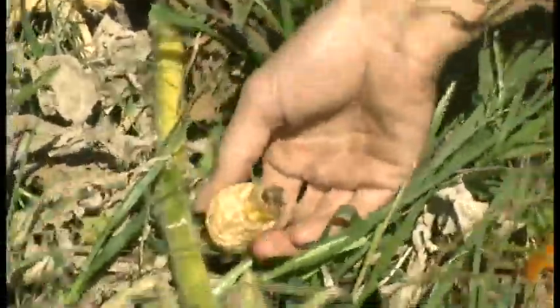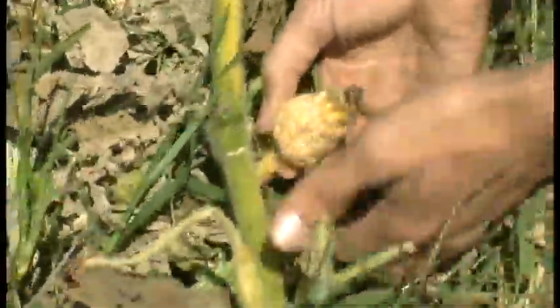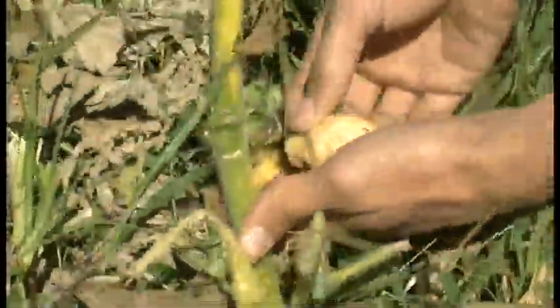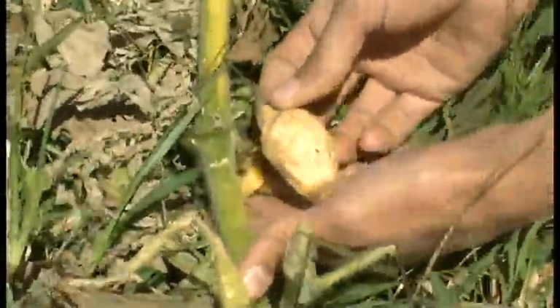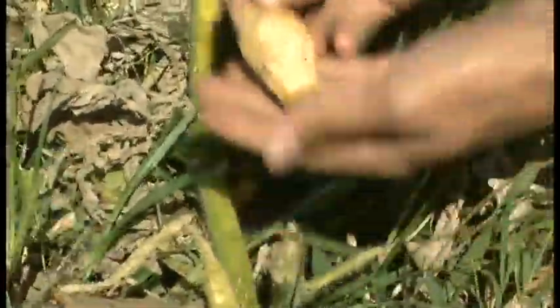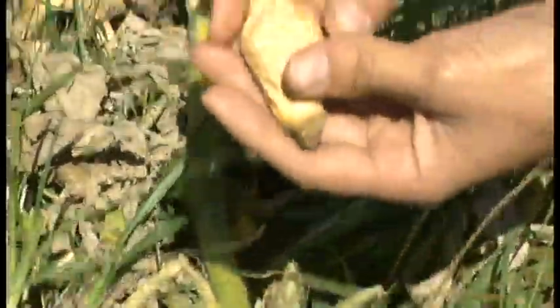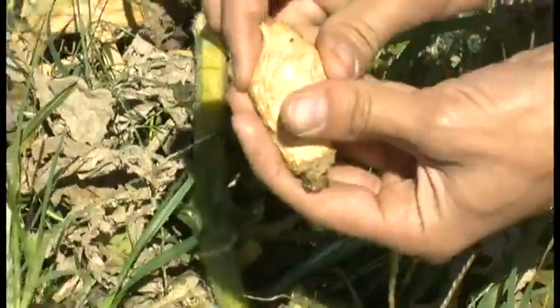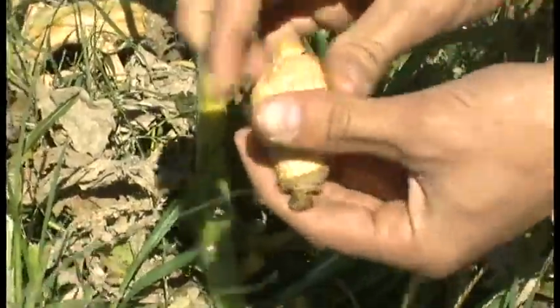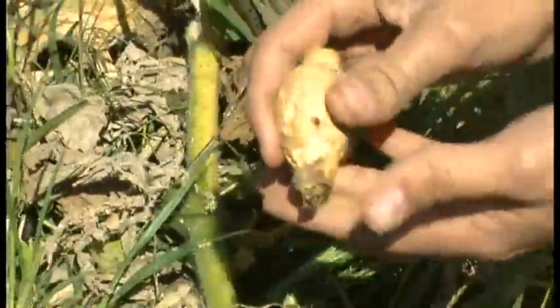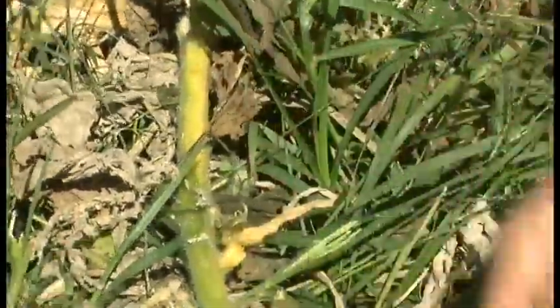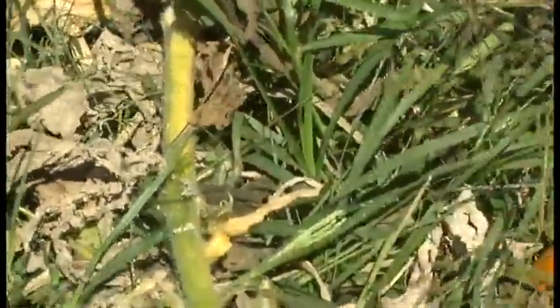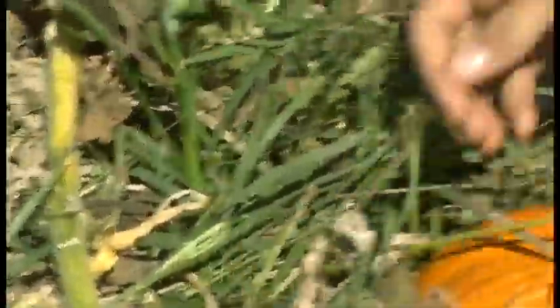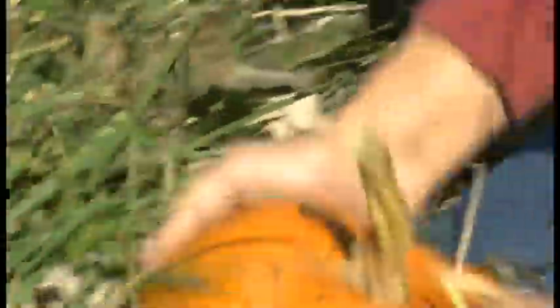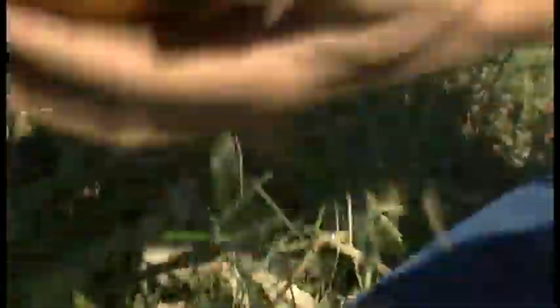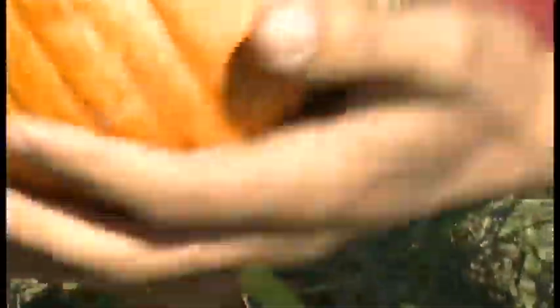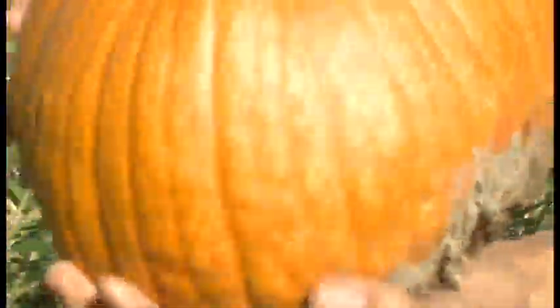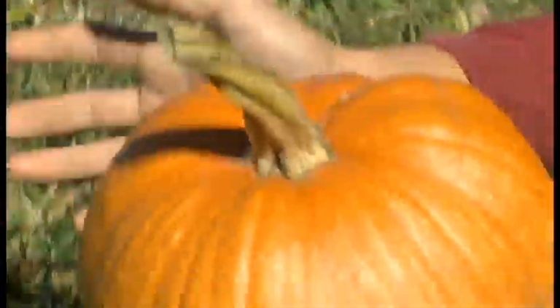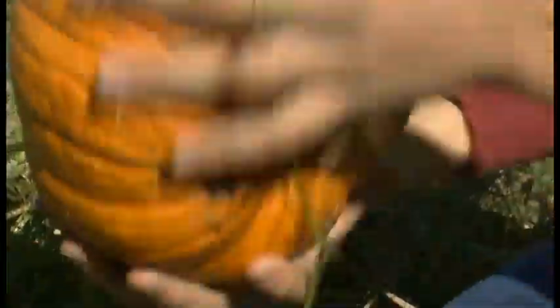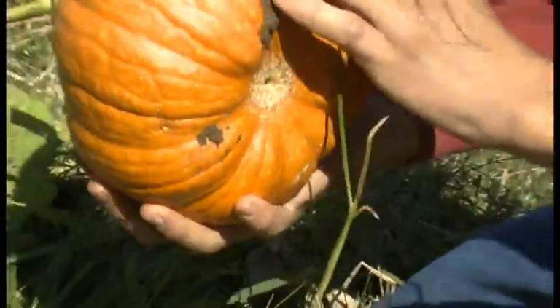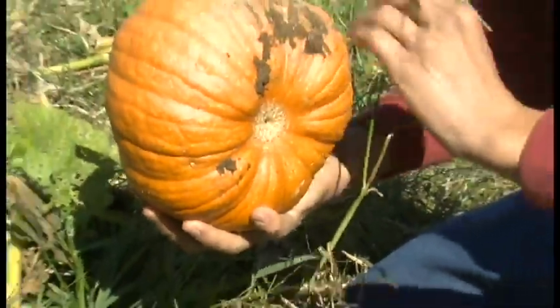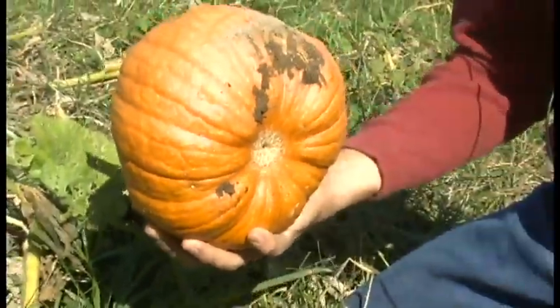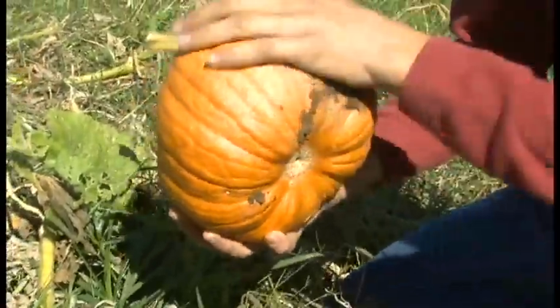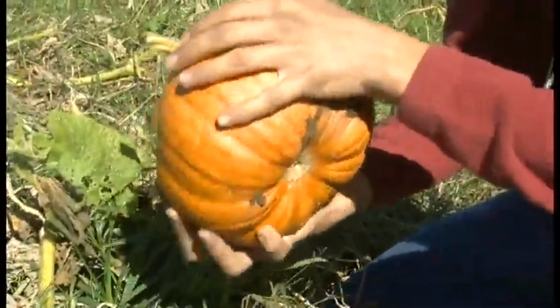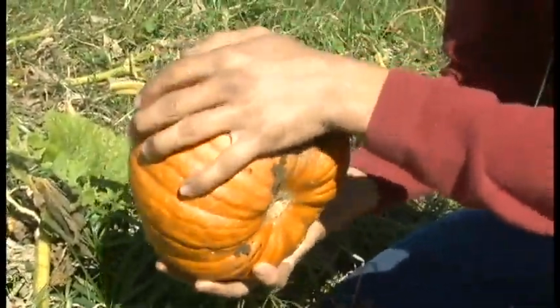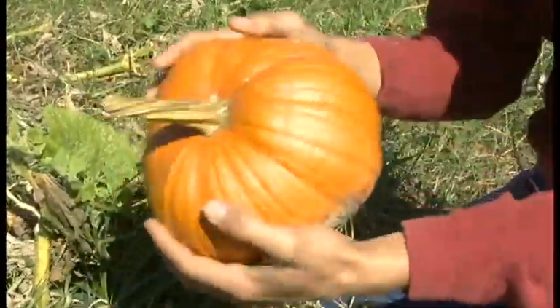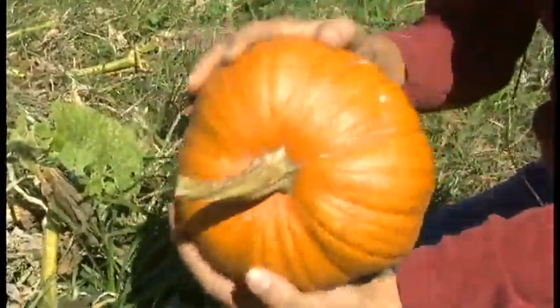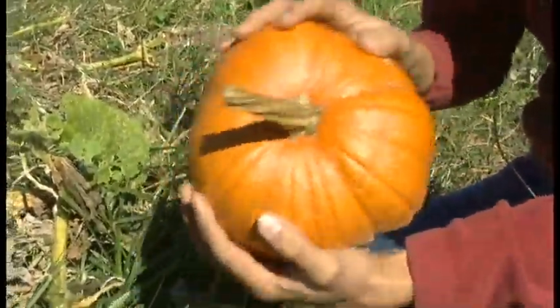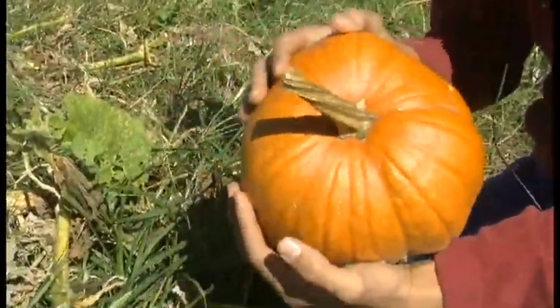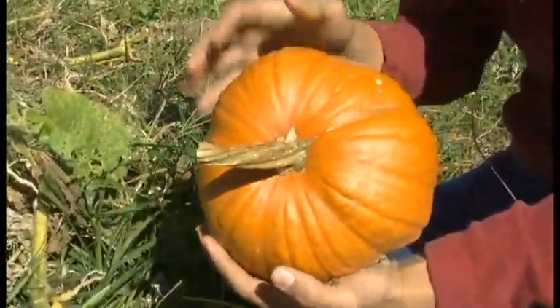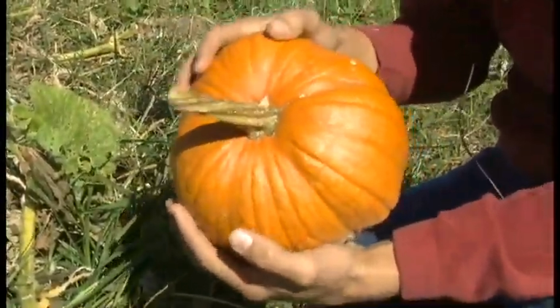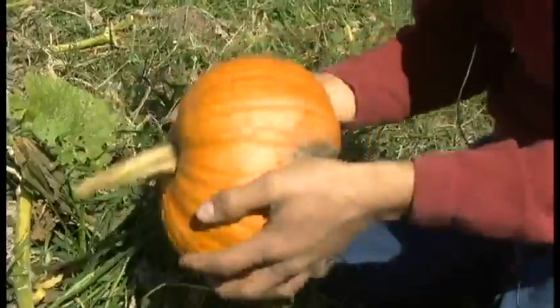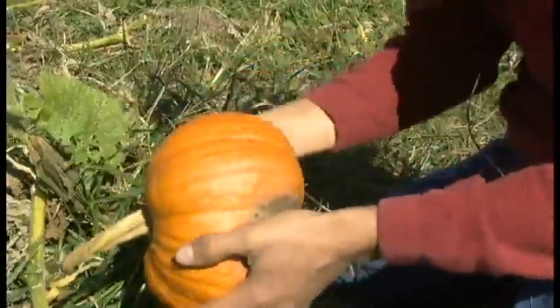Frost also hurts these little baby pumpkins by making them soft and squishy so that they can't grow into a big pumpkin like this. A pumpkin like this, though, when they're already ripened, frost doesn't hurt them very much — they're still pretty tough.